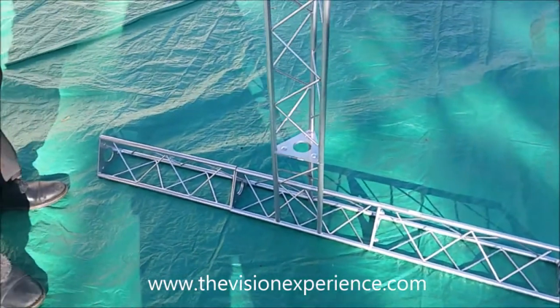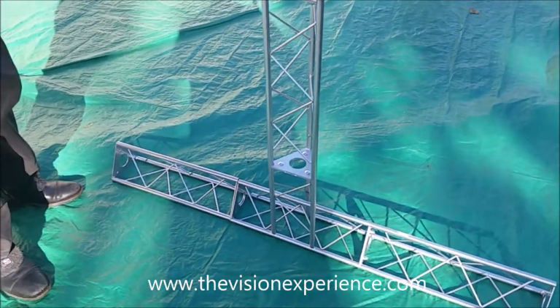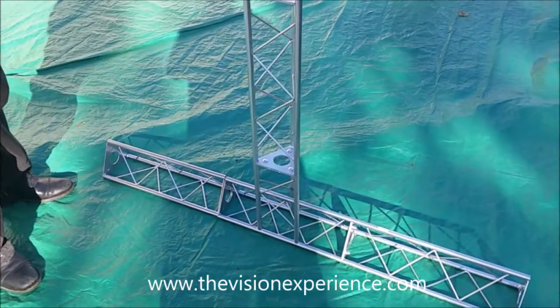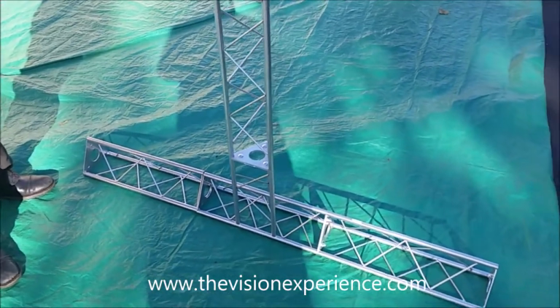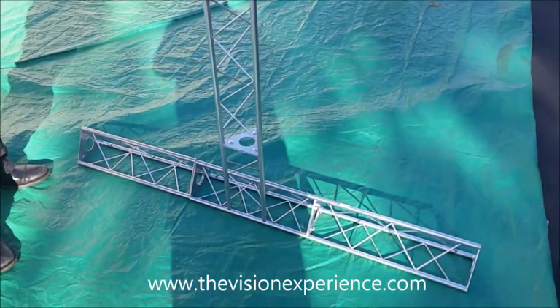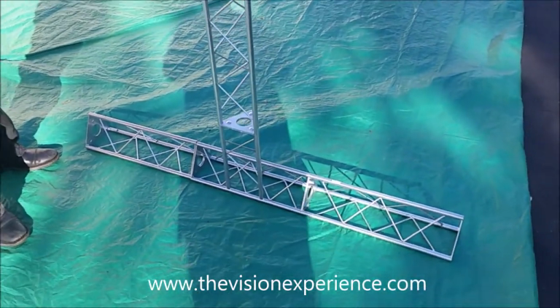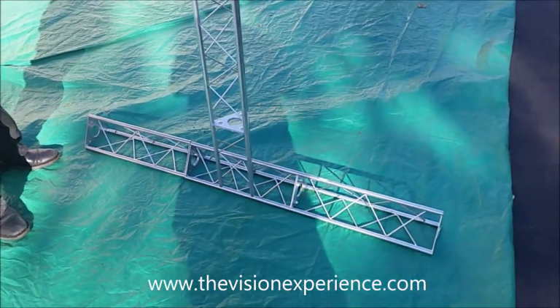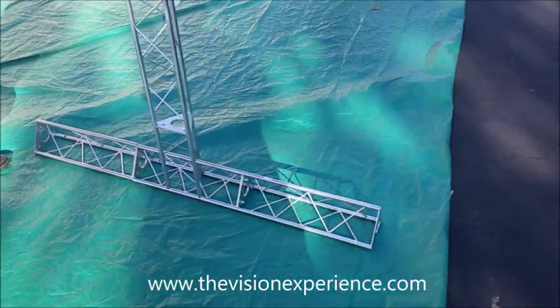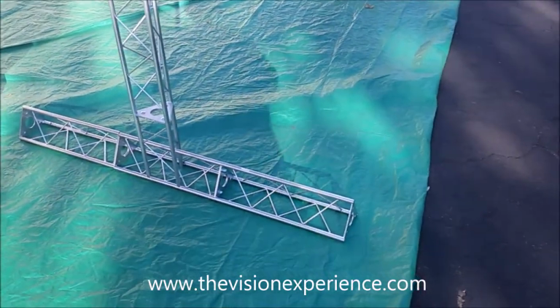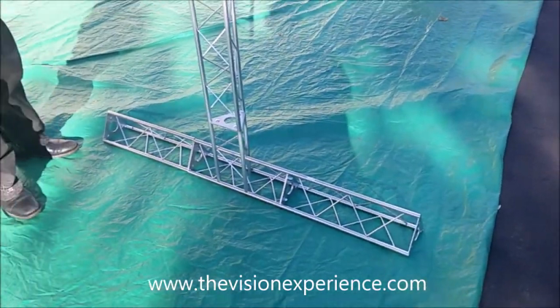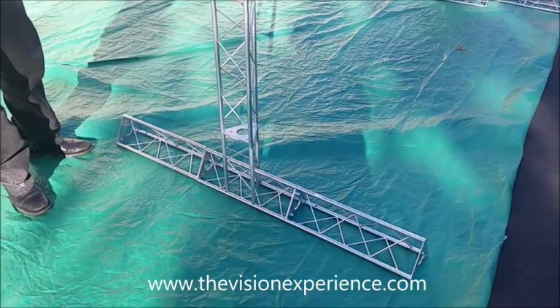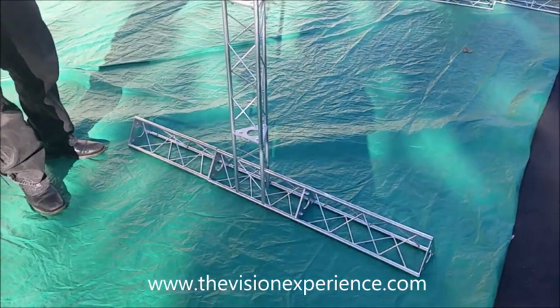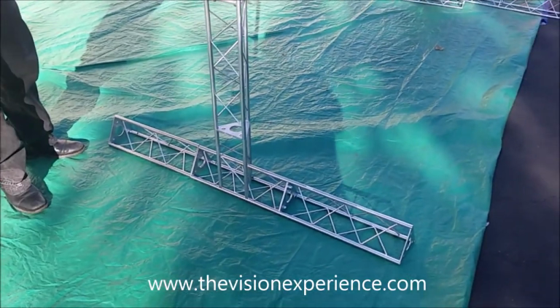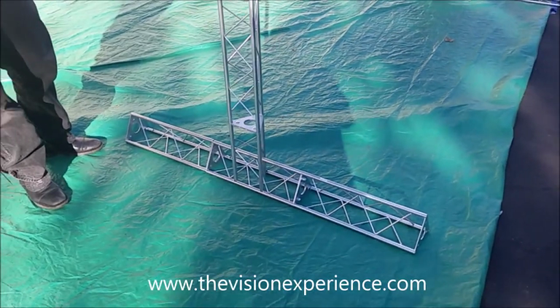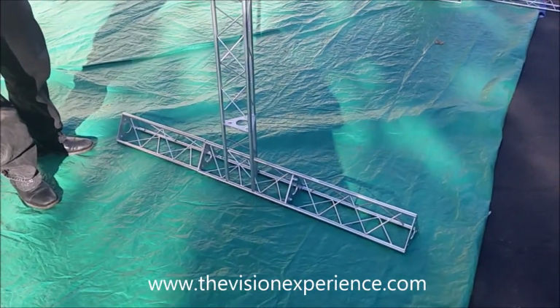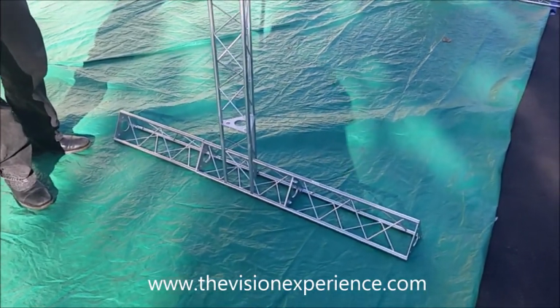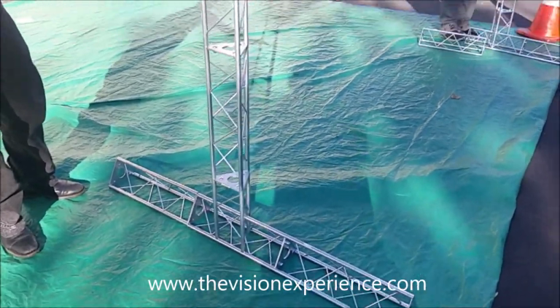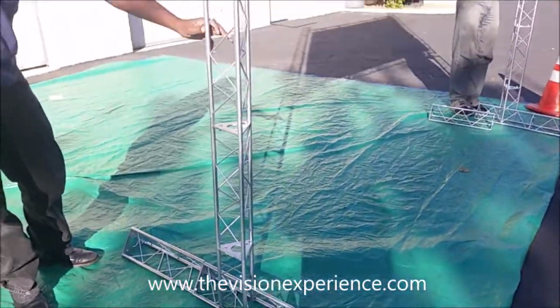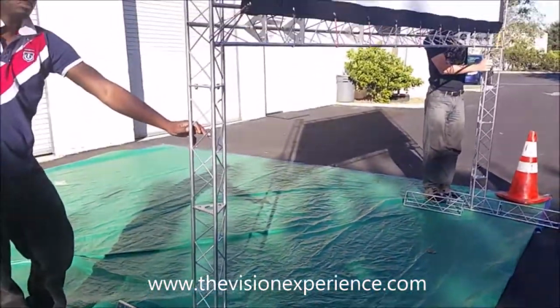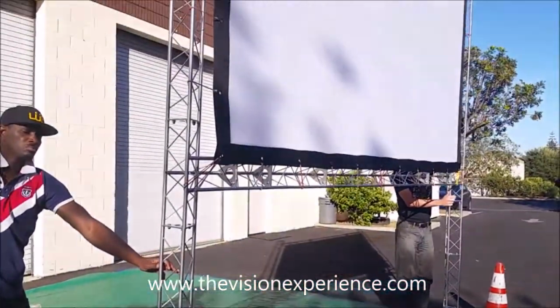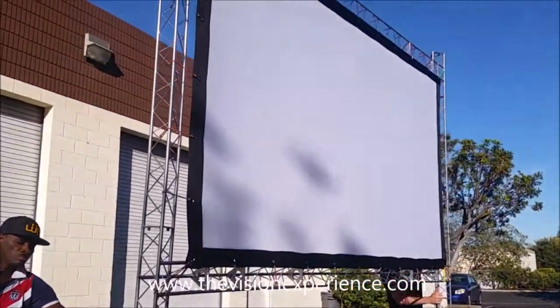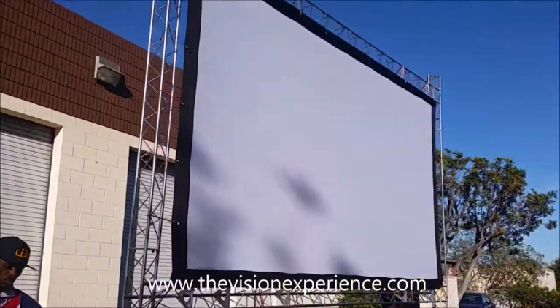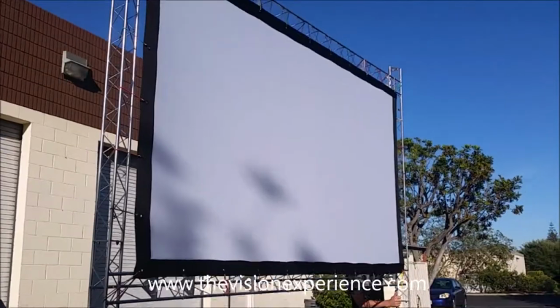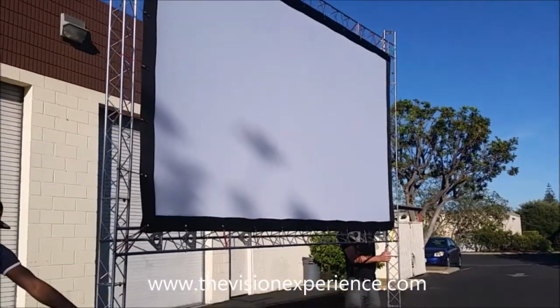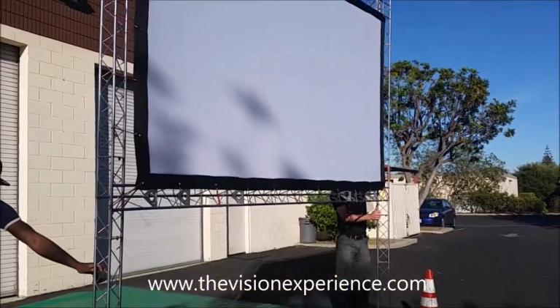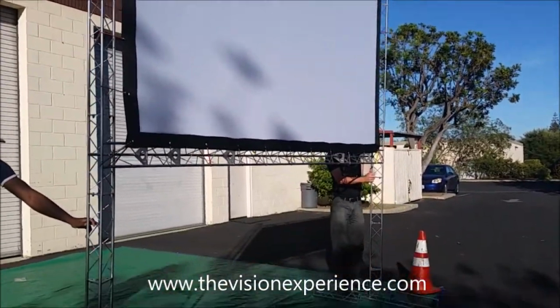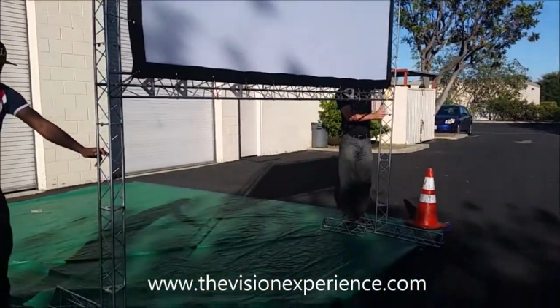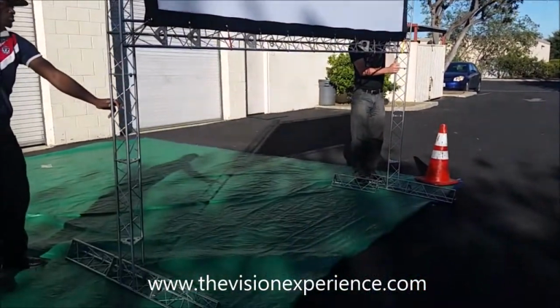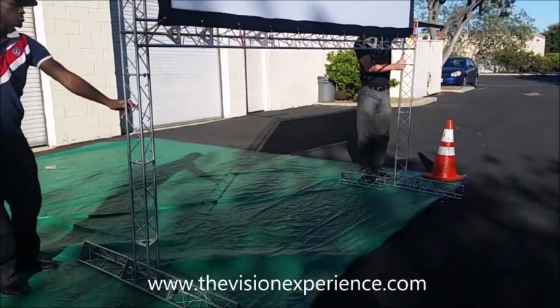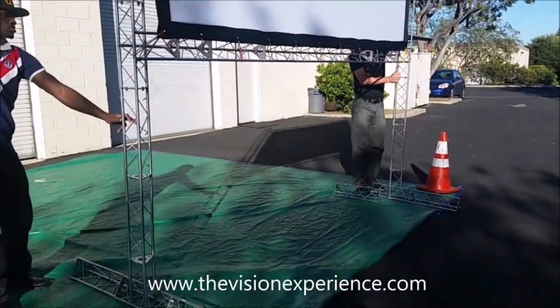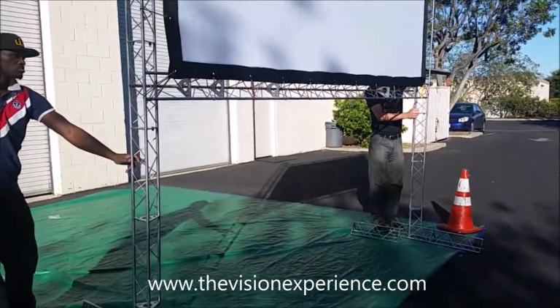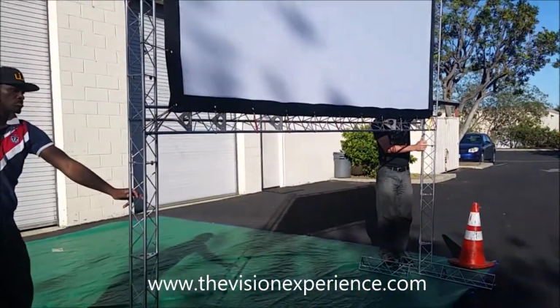Also, if you ever needed additional stability, you could add sections to those legs in the front and the back. But for most purposes this is all you're ever going to need, and now your screen is already set up and good to go. You can add the black bottom skirt if you need it, and that's all there is to it.